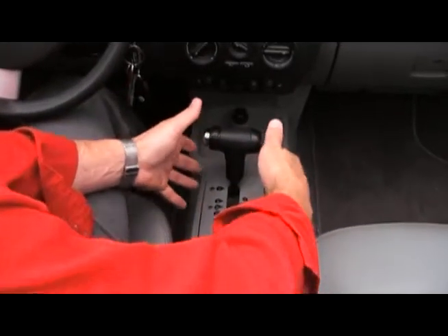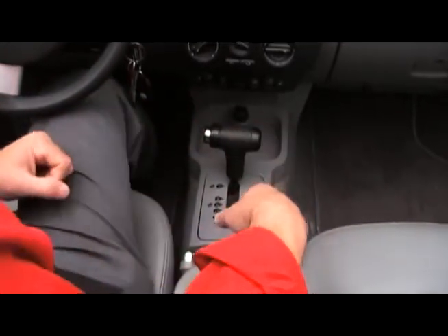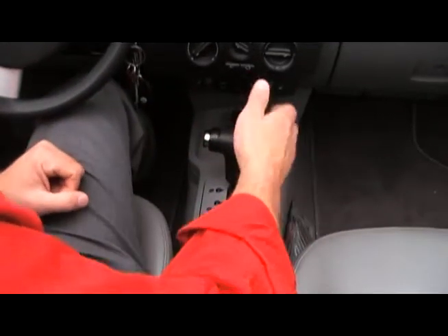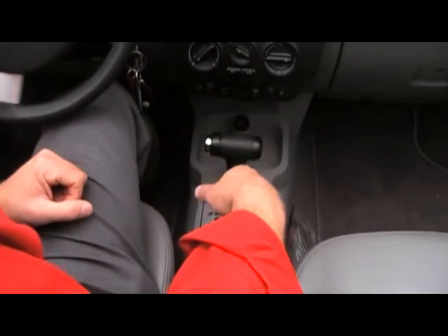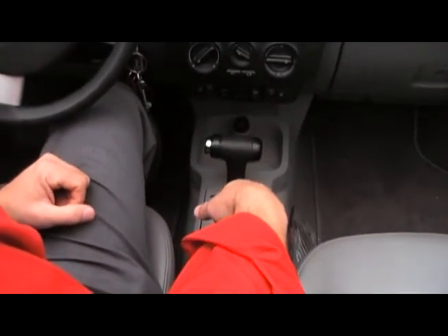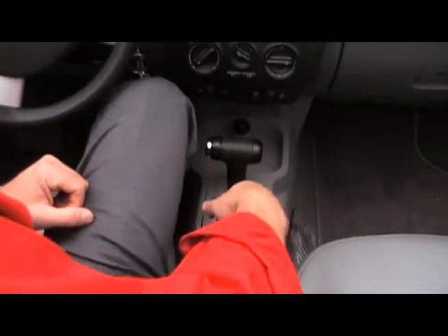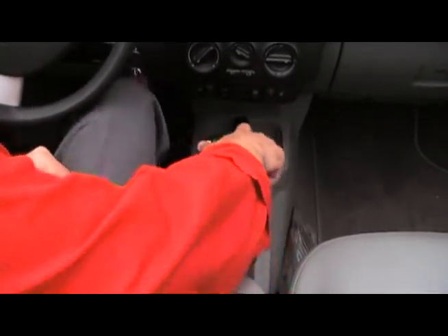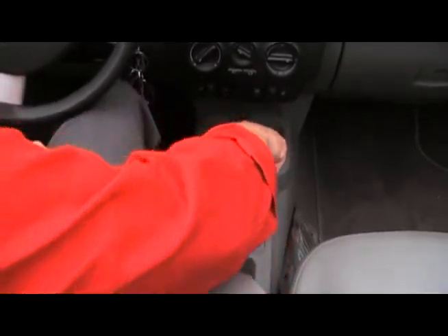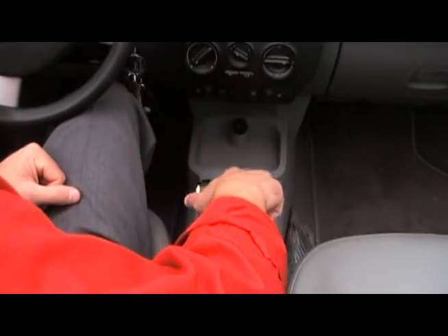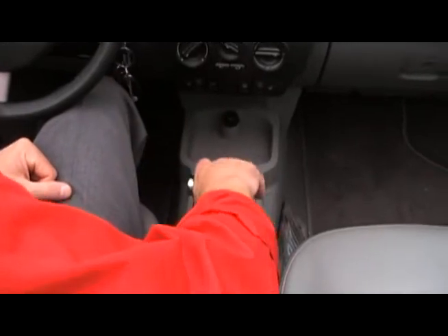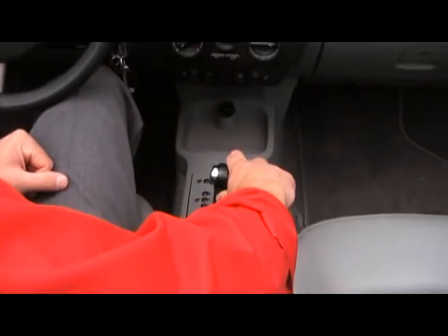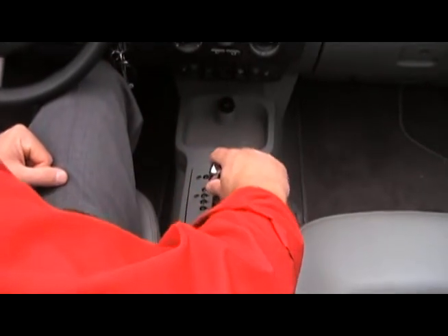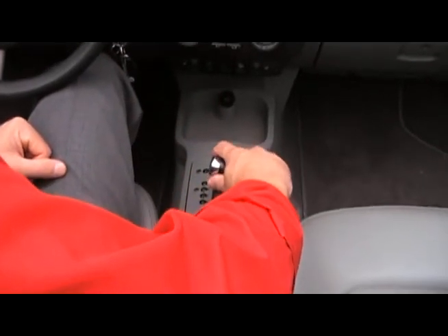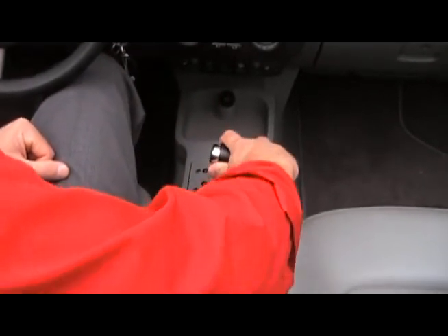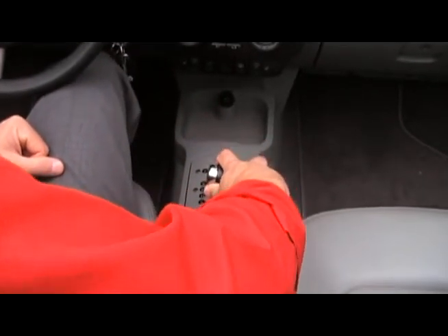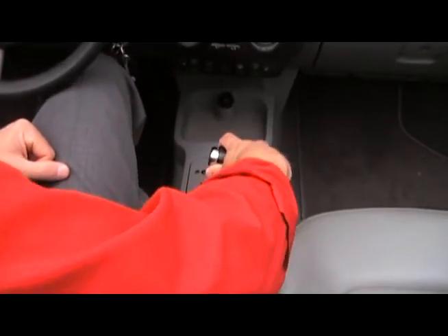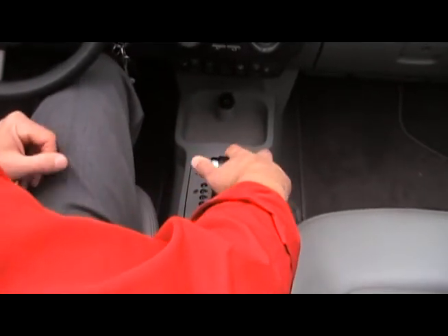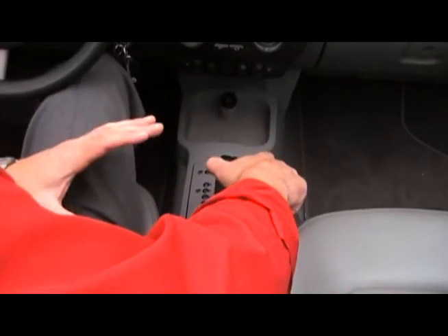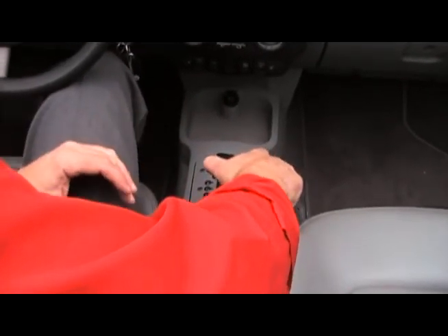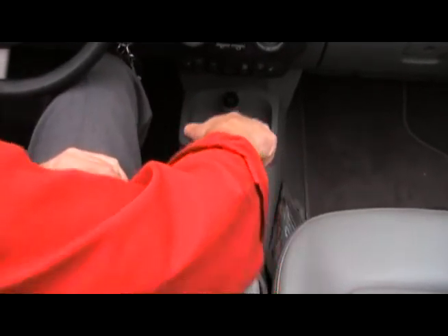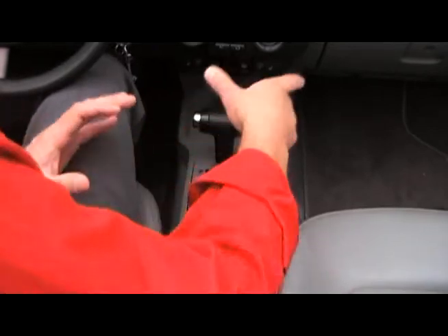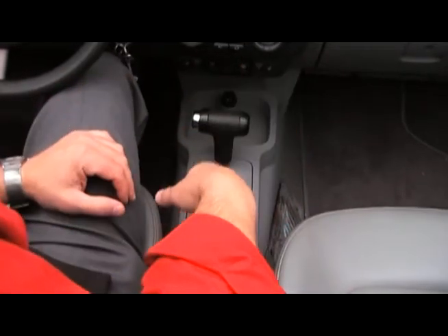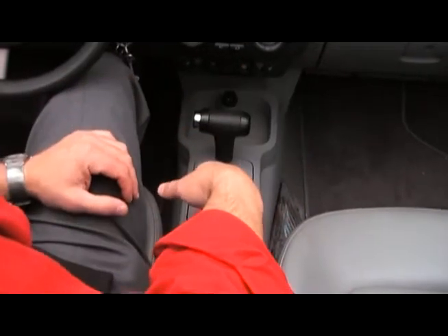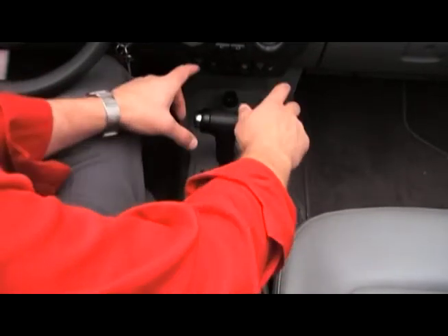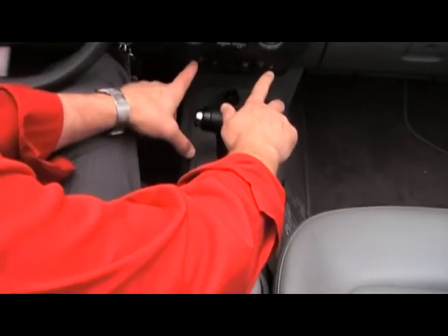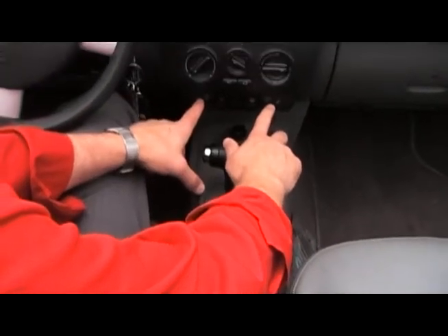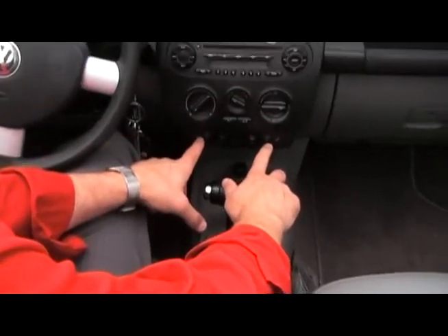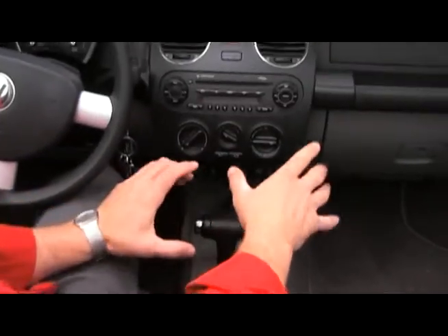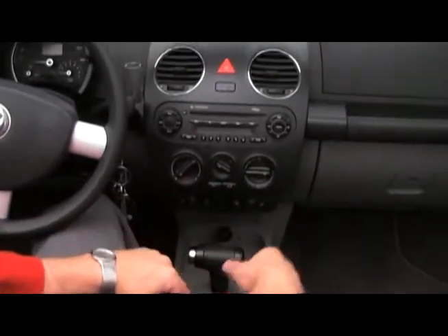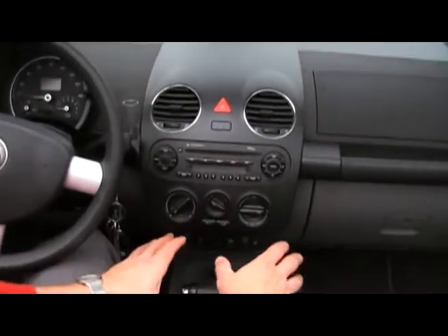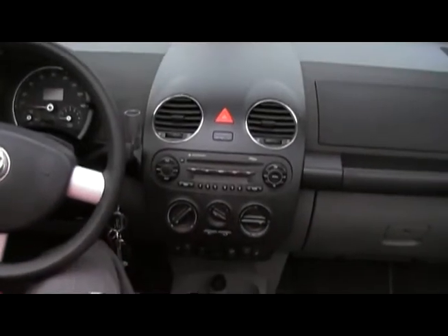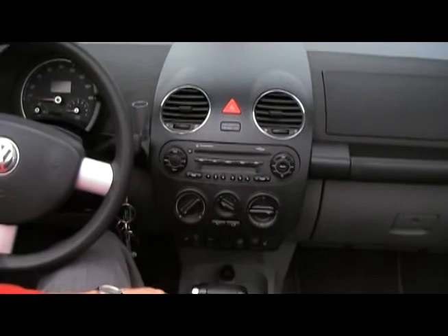It's a Porsche-designed Tiptronic transmission. Basically what that means: you put the car in drive, throw the shifter to the right, and you can shift the car manually. Makes it a lot of fun to drive — very sporty feeling. We also have dual heated seats, a very nice feature in the fall and winter, obviously.